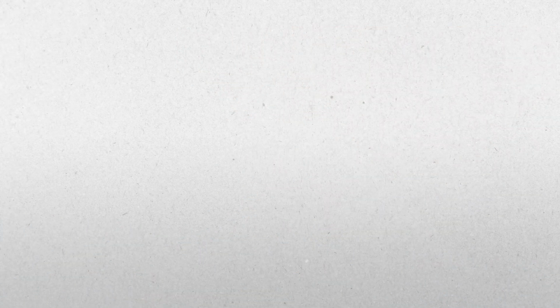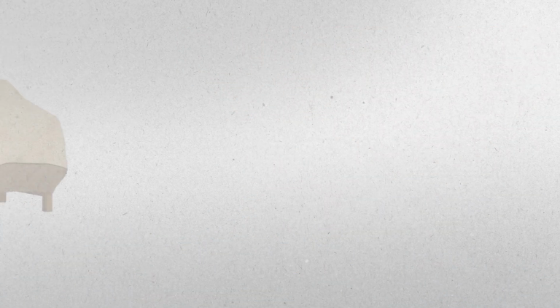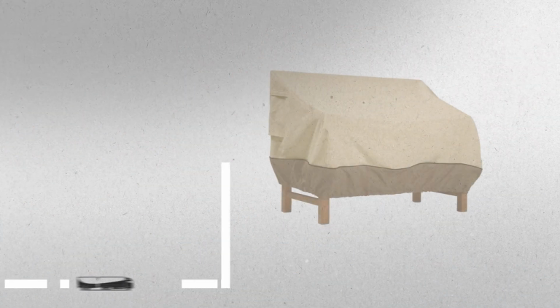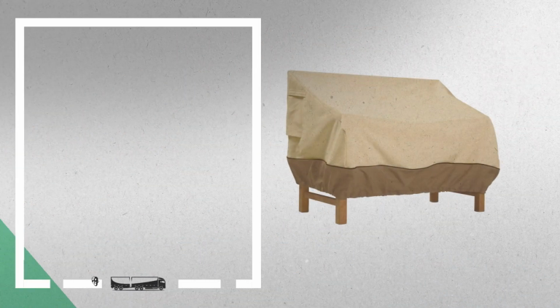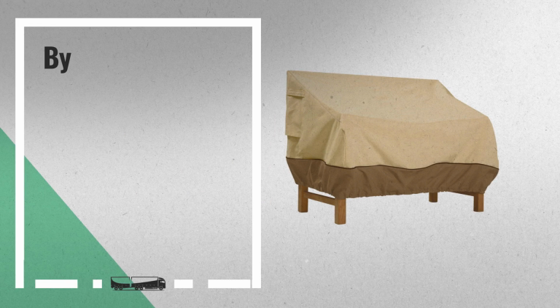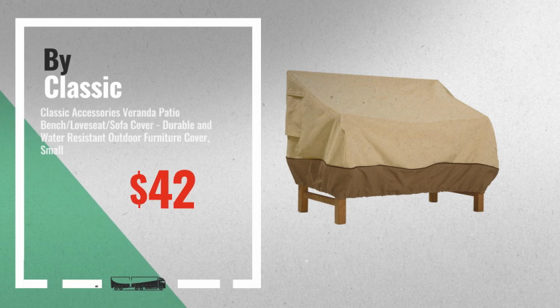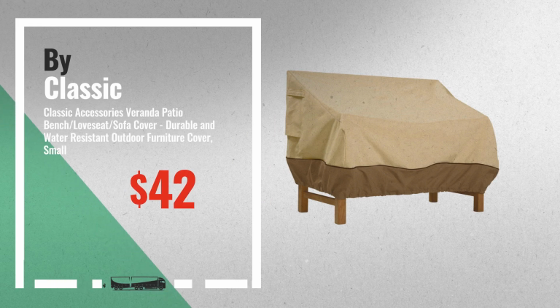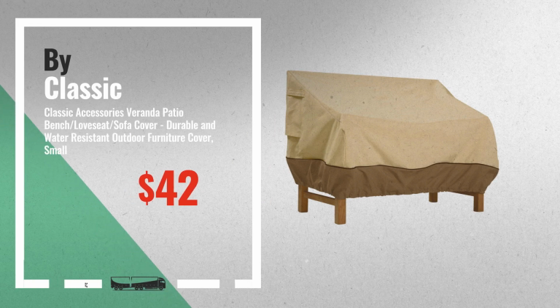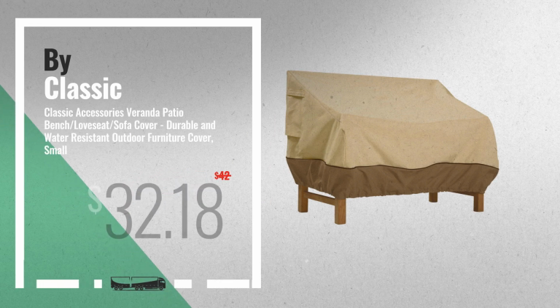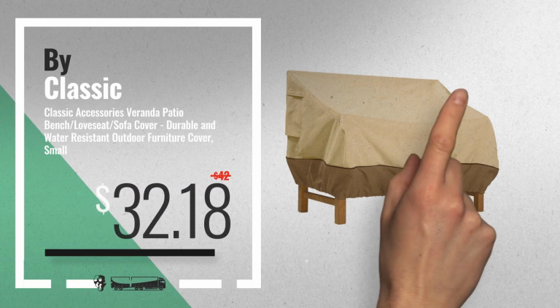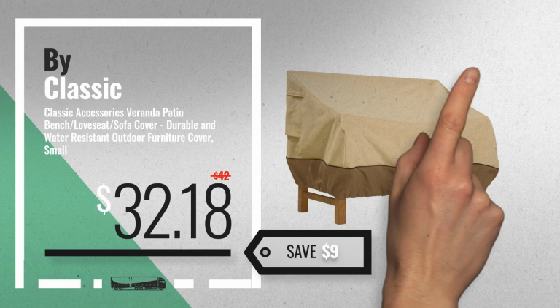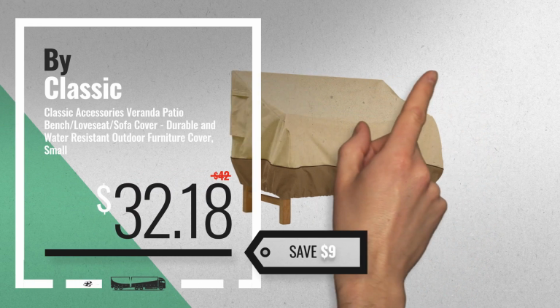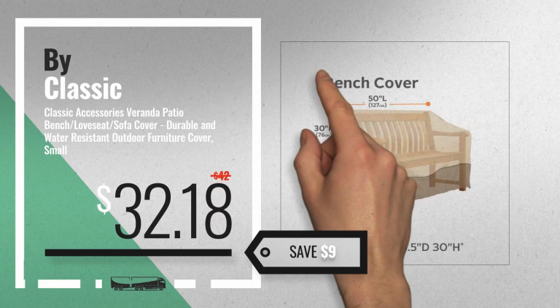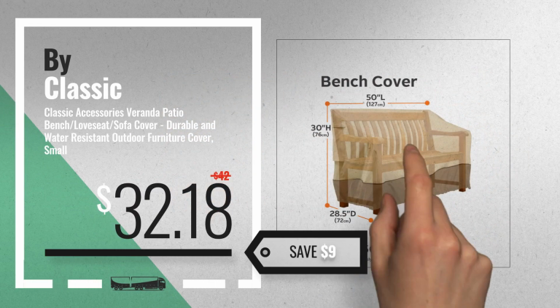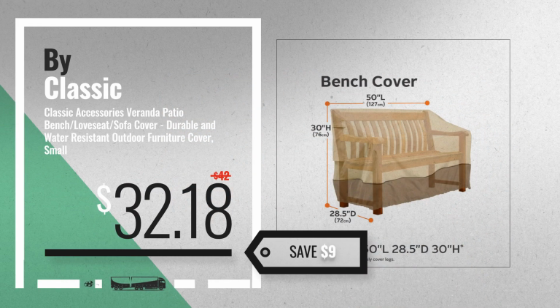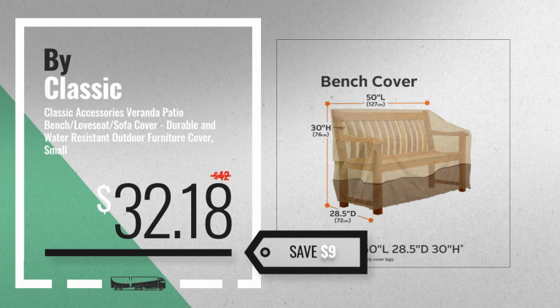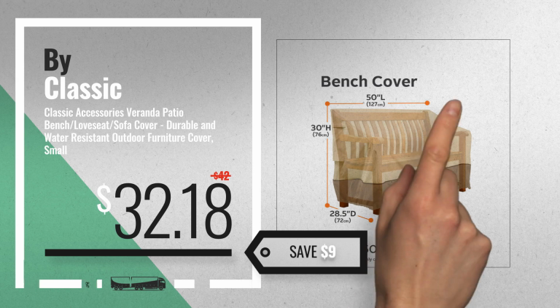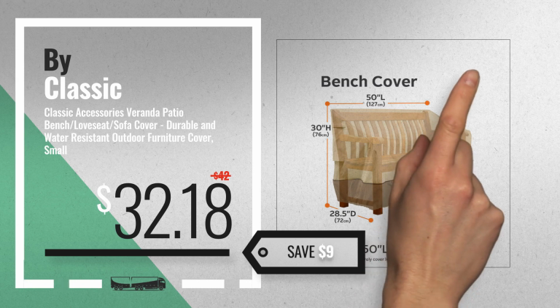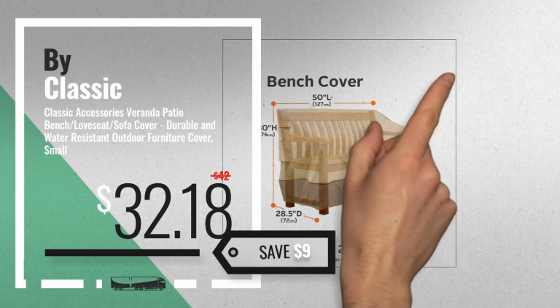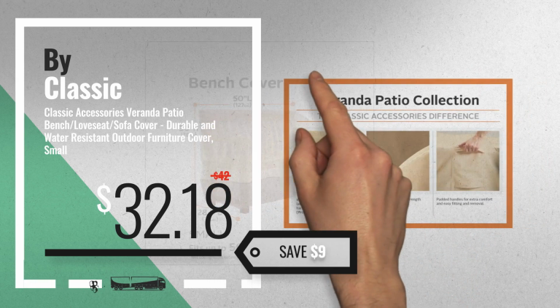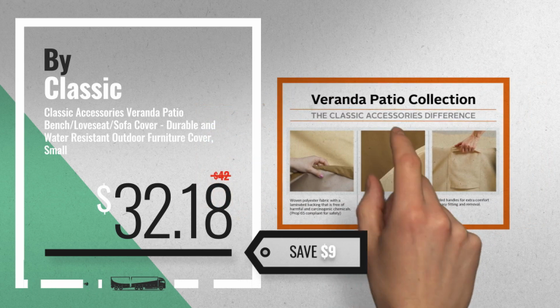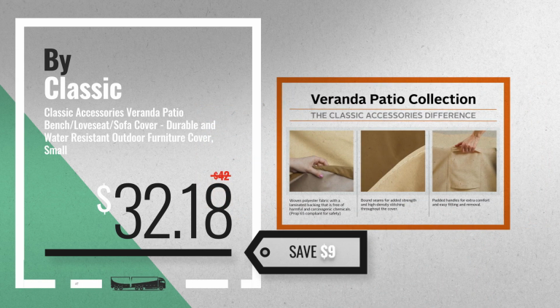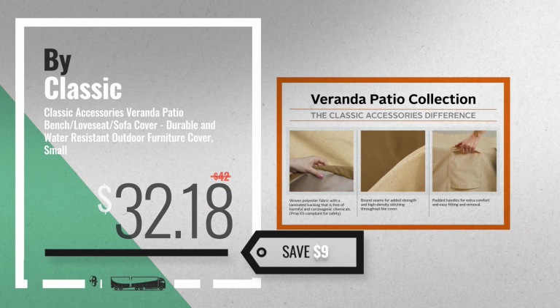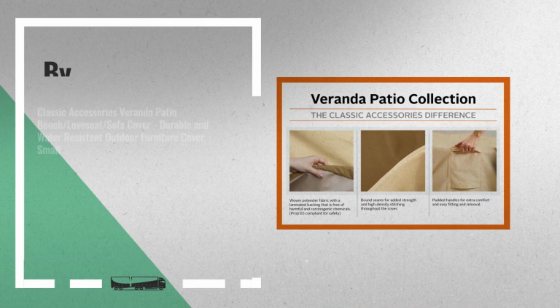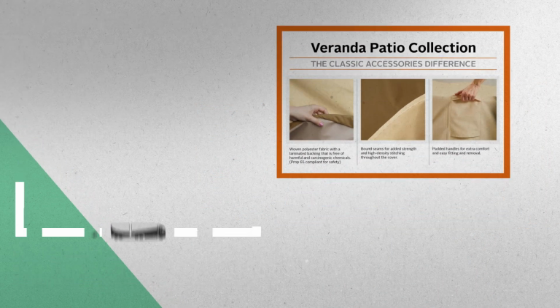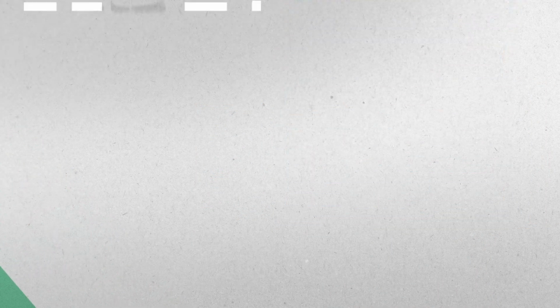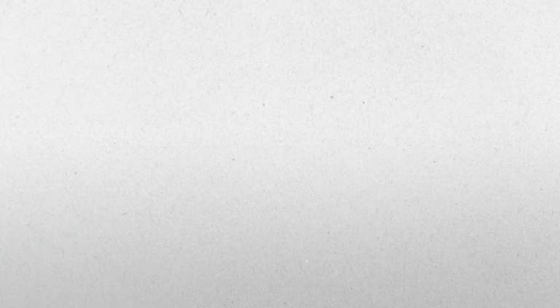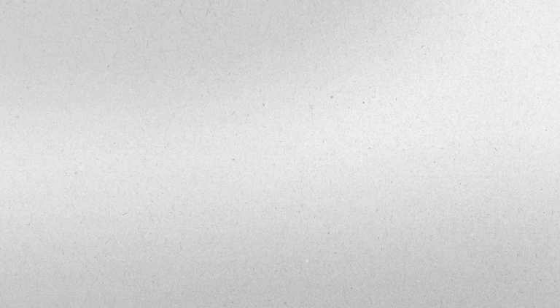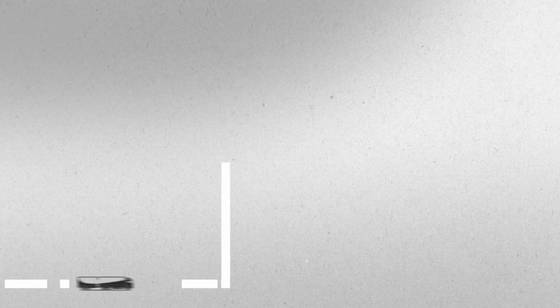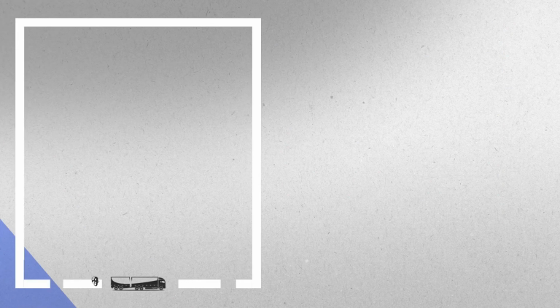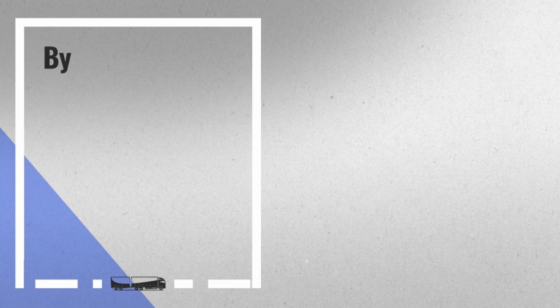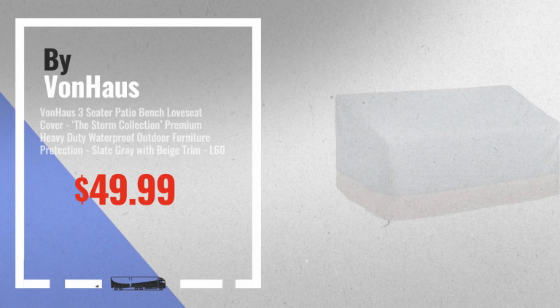Number 2: Buy Classic Accessories, available now on Amazon only at $32.18. Number 3: Buy Von House.